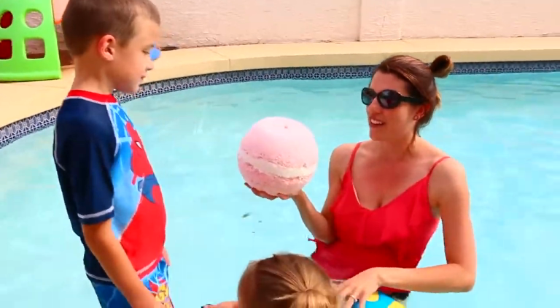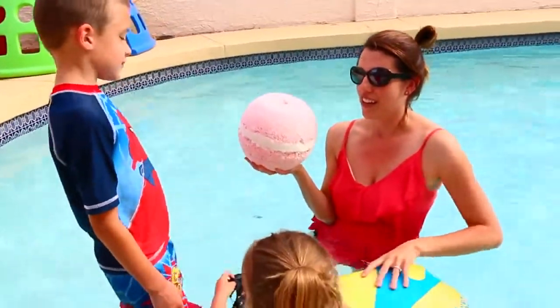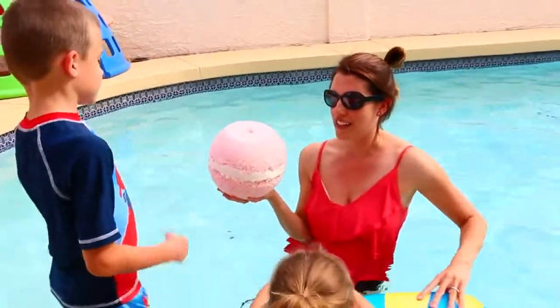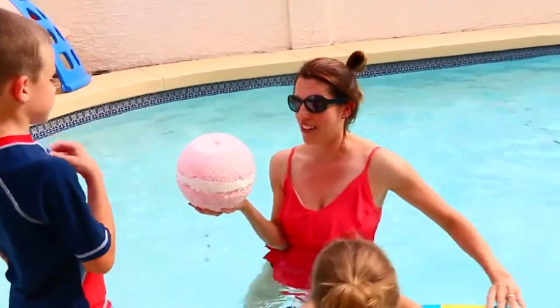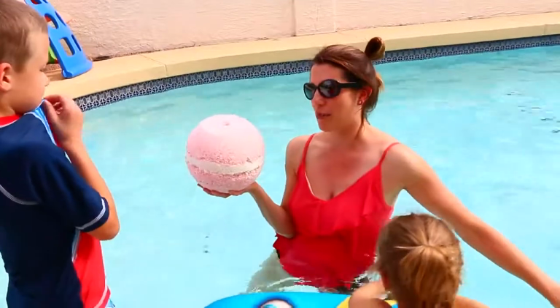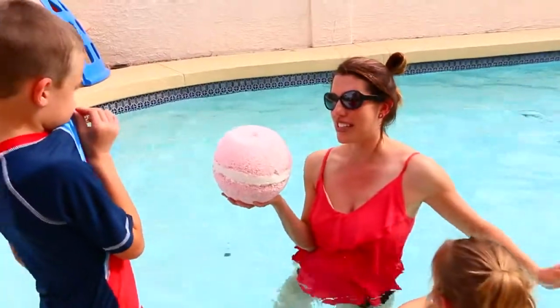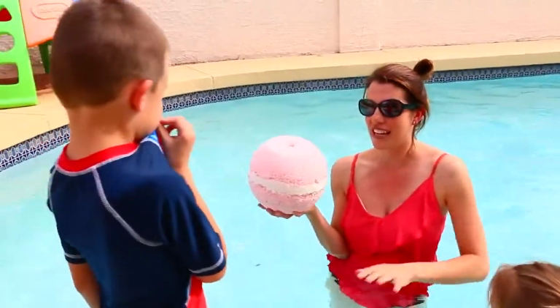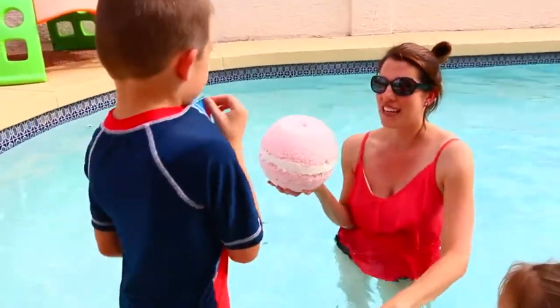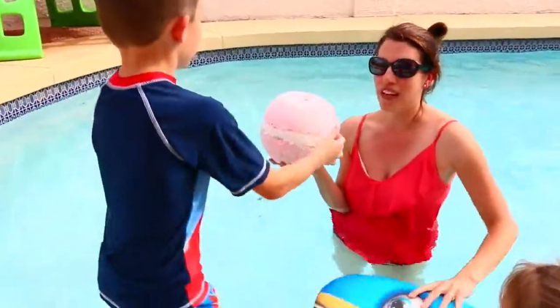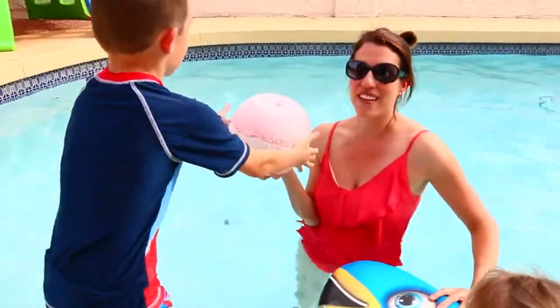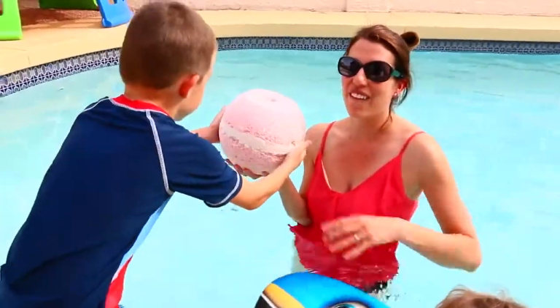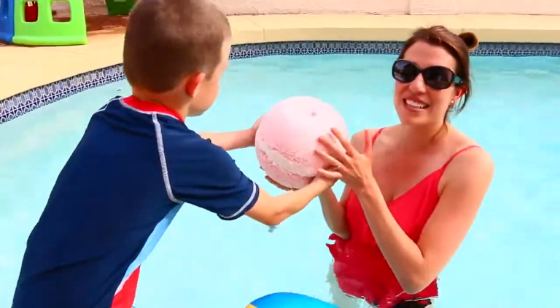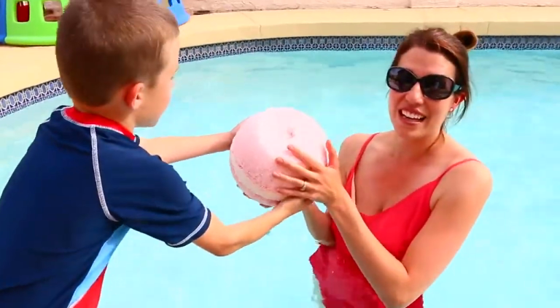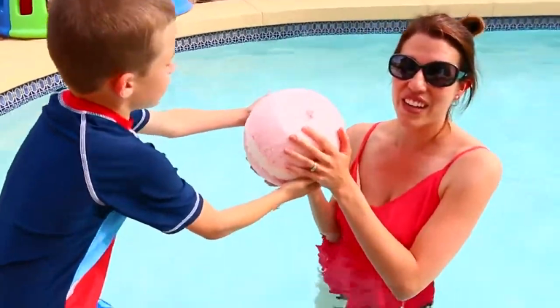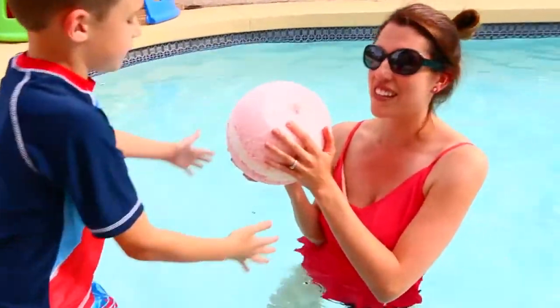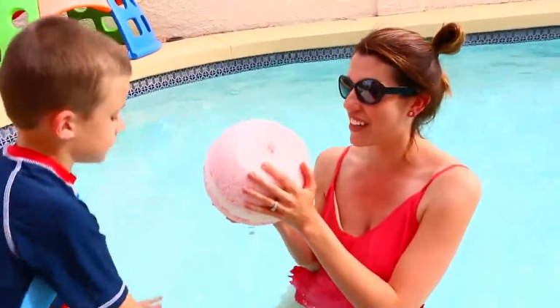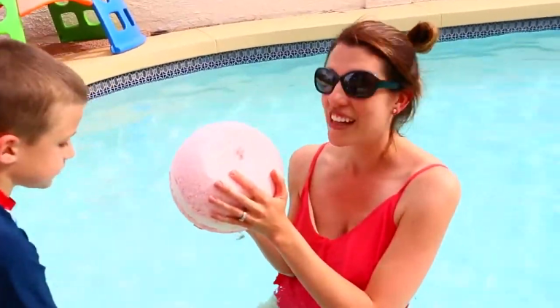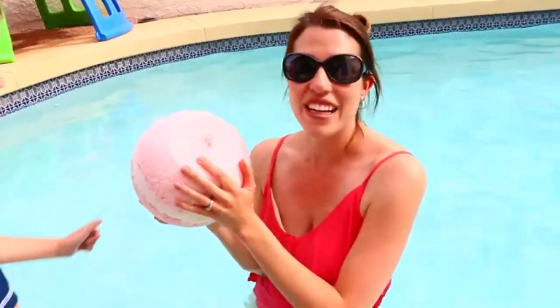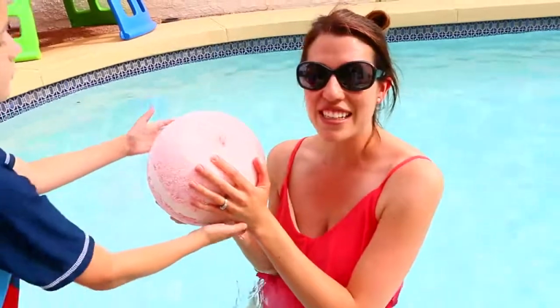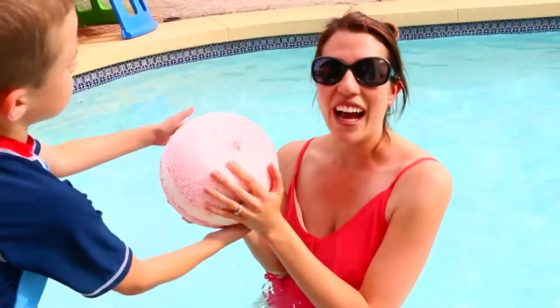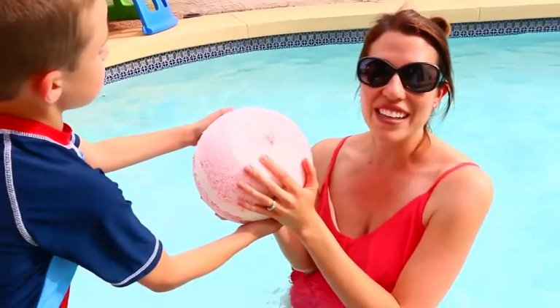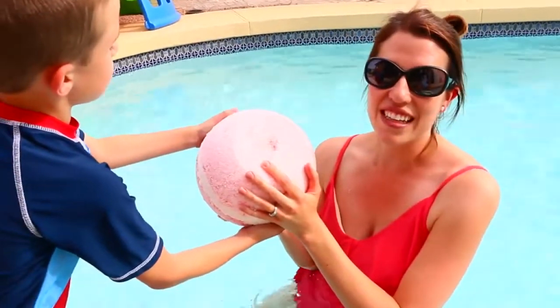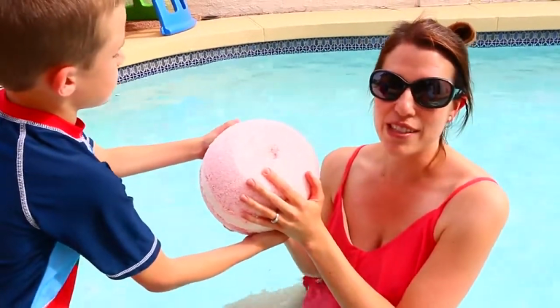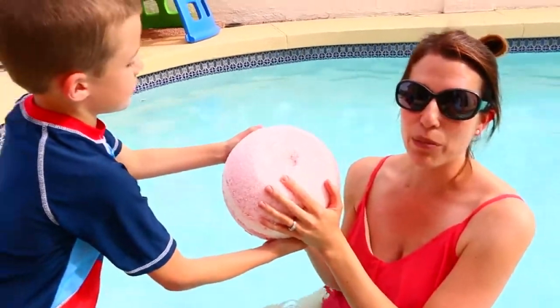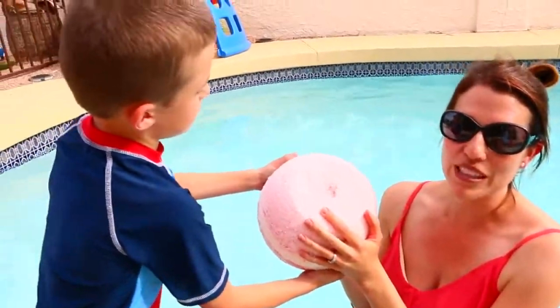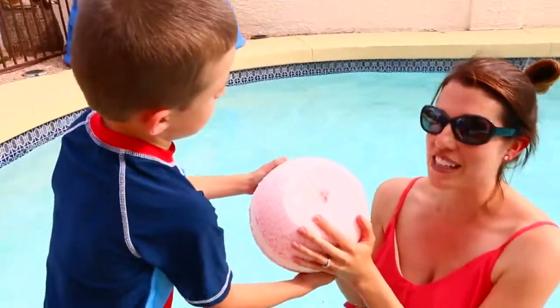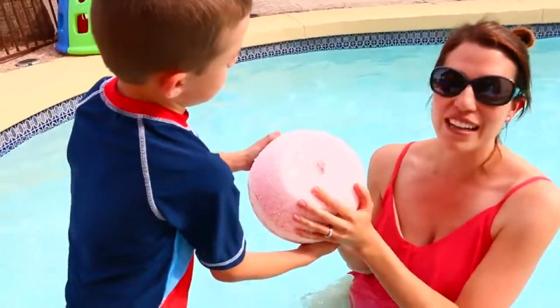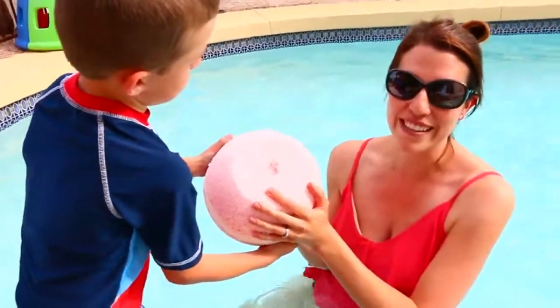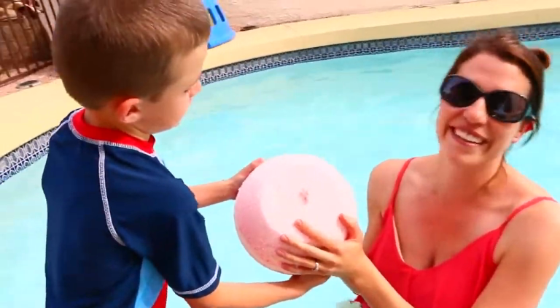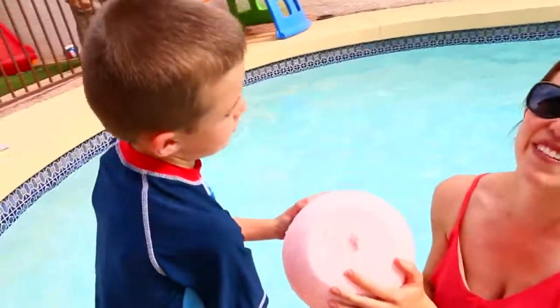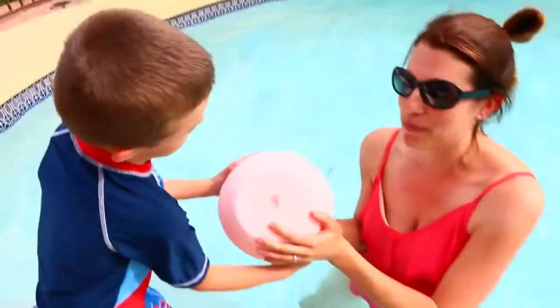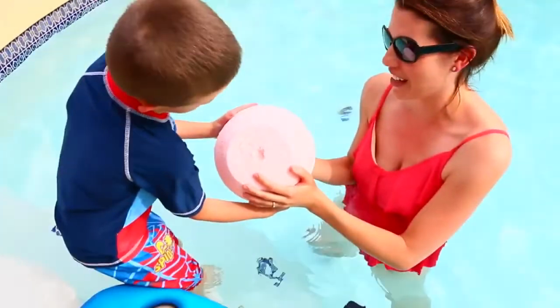So who wants to do the honors? Should we put this thing in and make it fizz? Watch to the end of the video — I want to see if this ruins our pool! So watch to the end and we'll see if it ruins the pool or not.